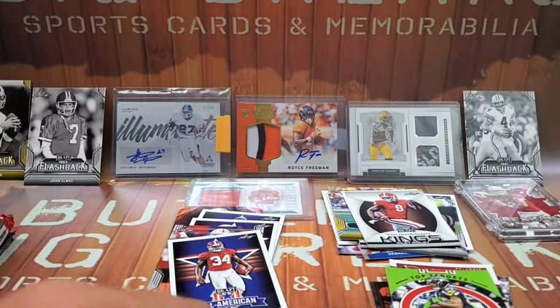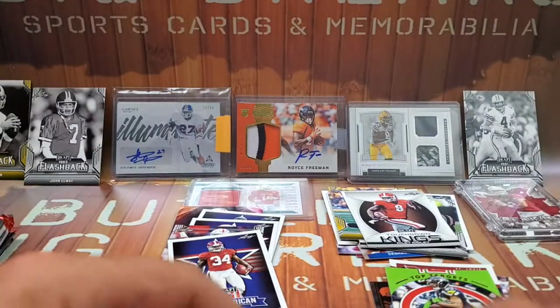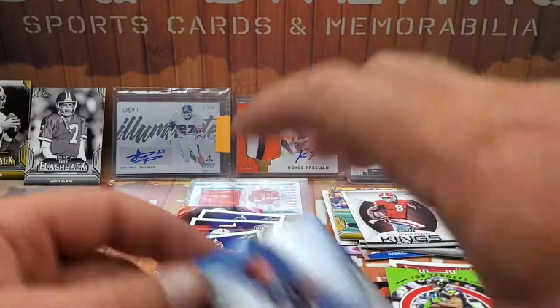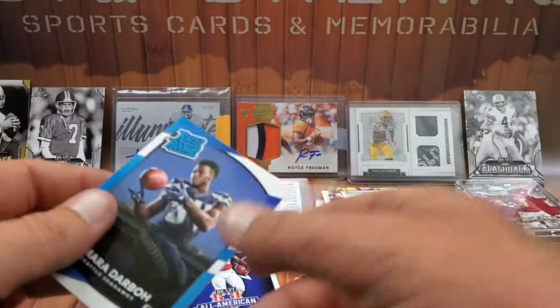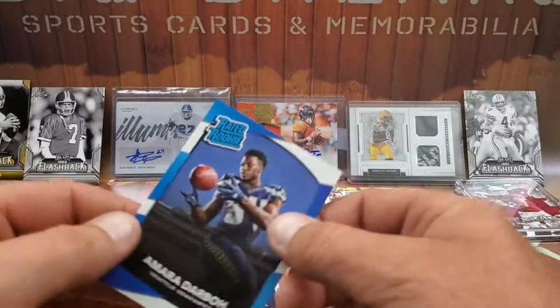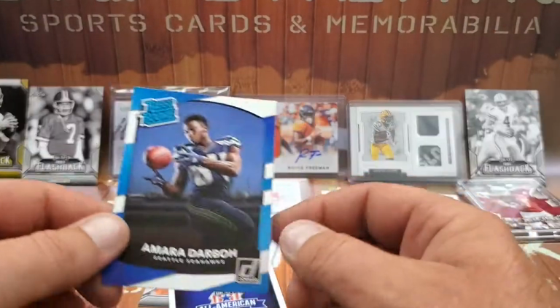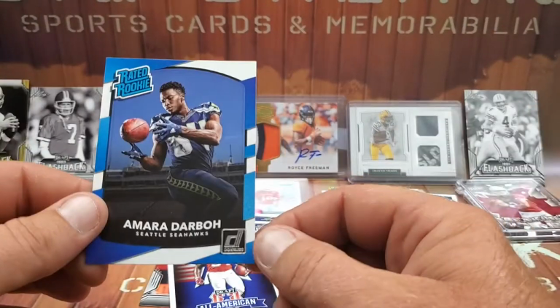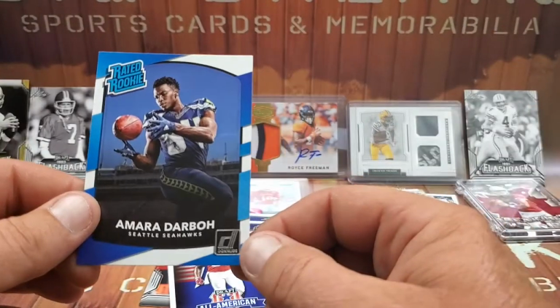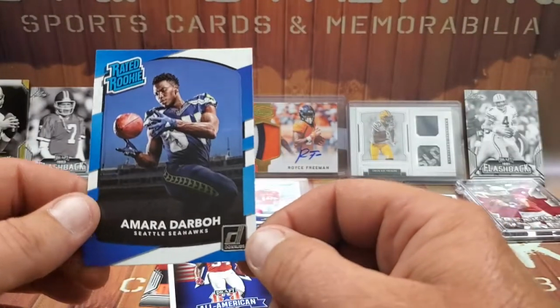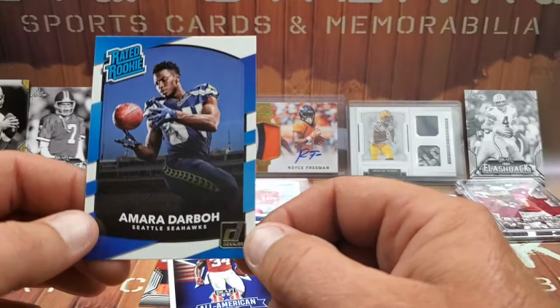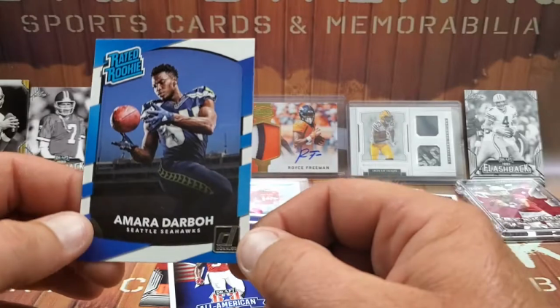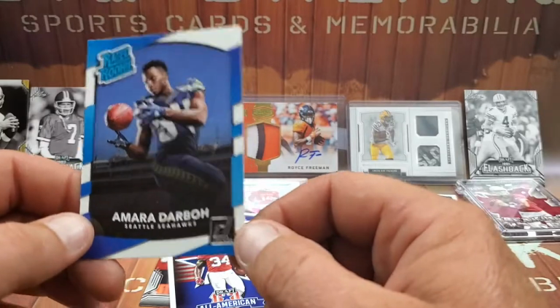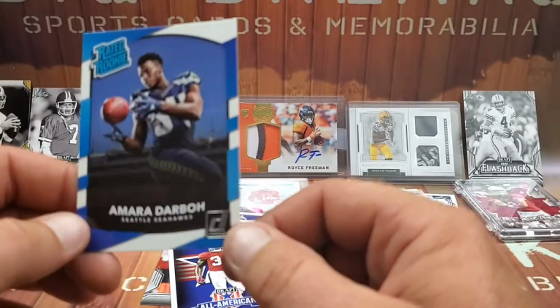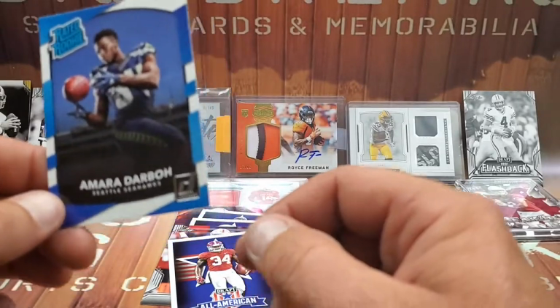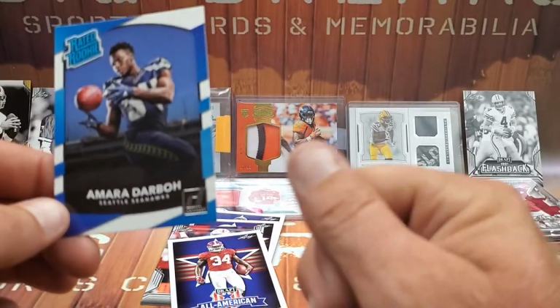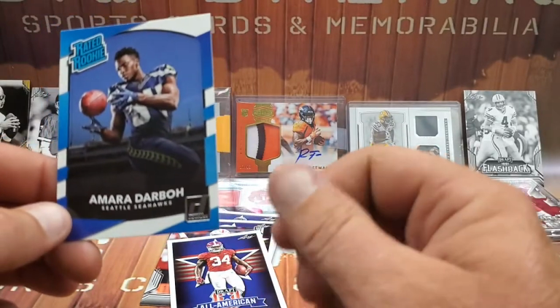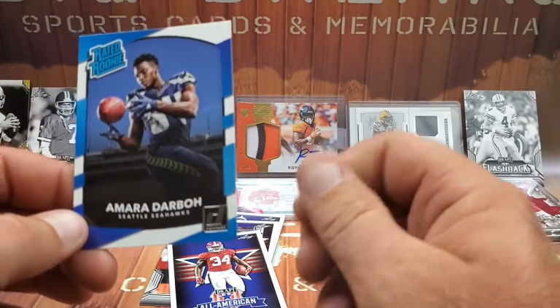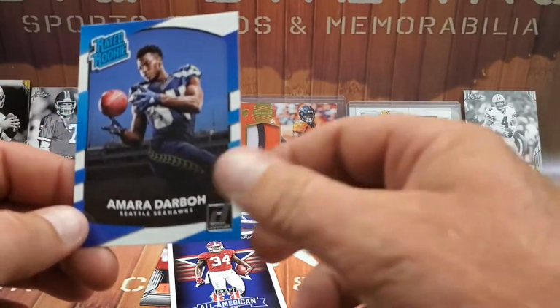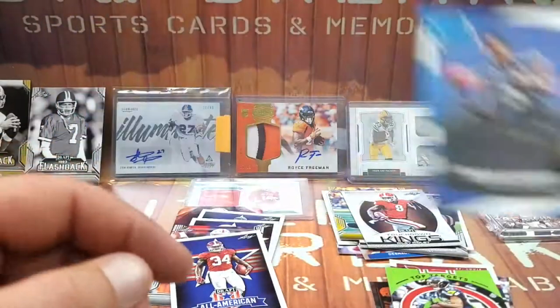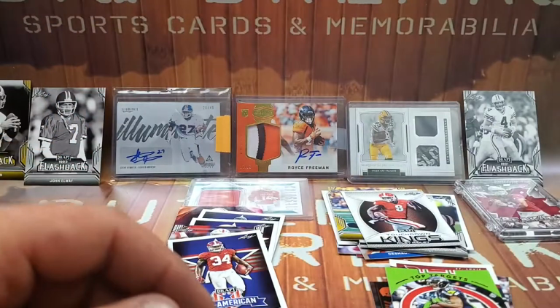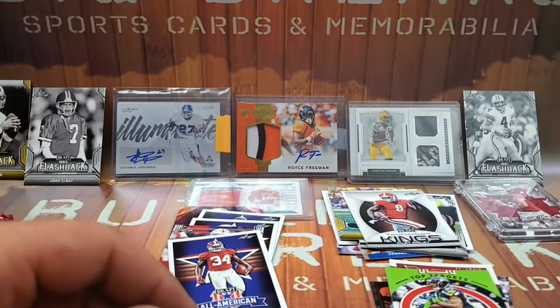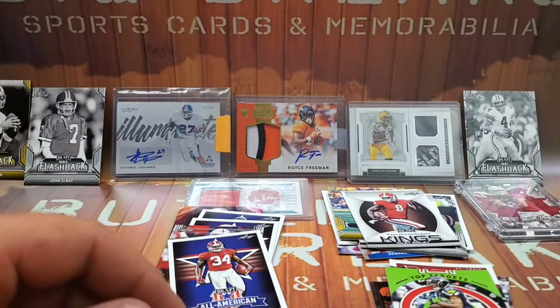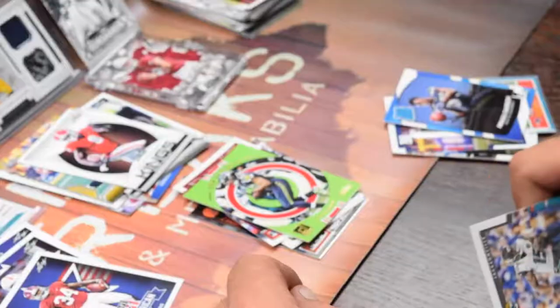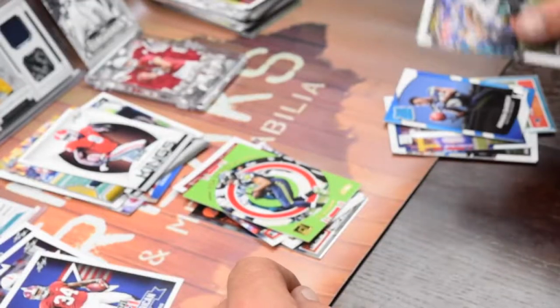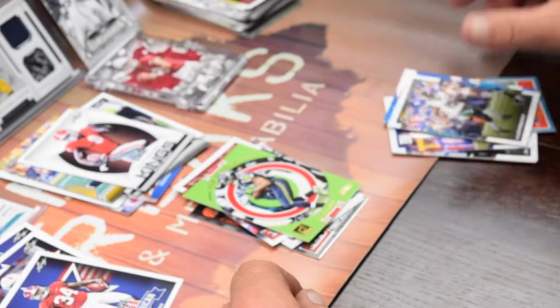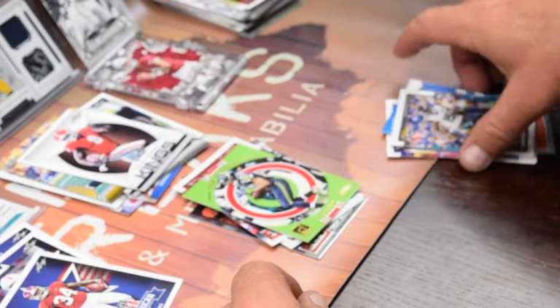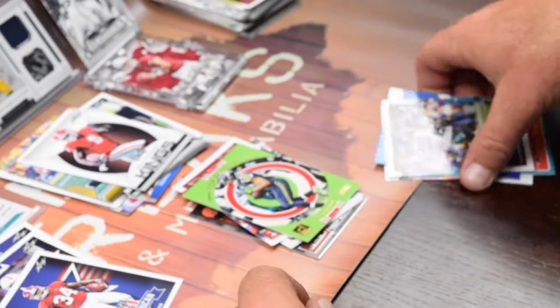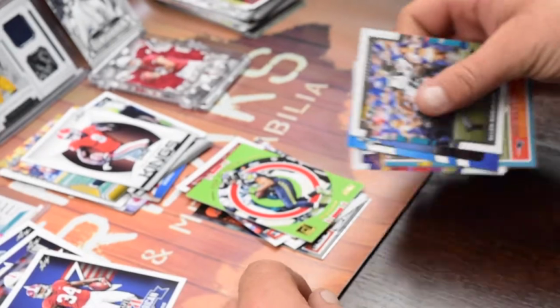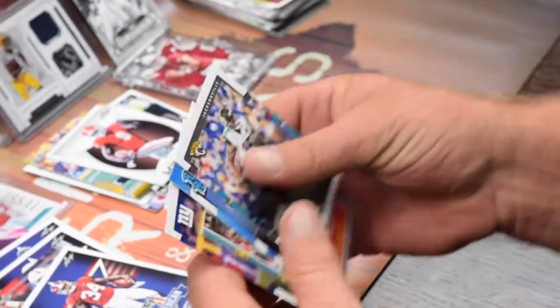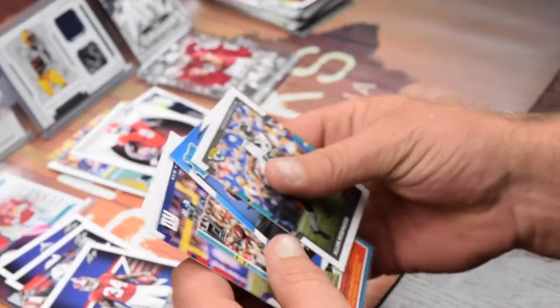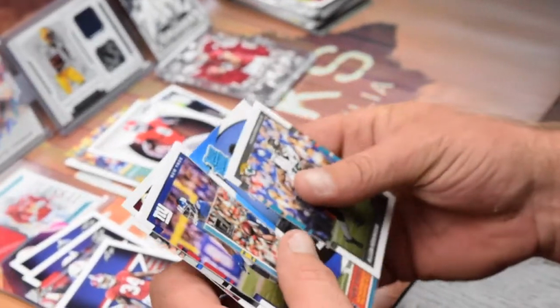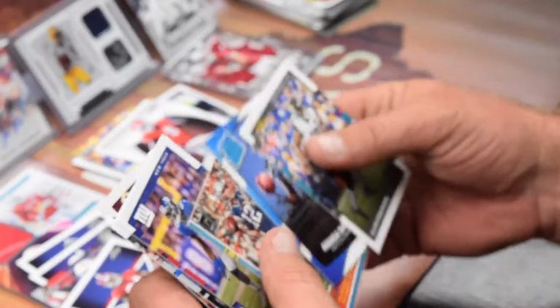We also got an Amara Darbo rated card. A couple of cool little hits there from Donruss.